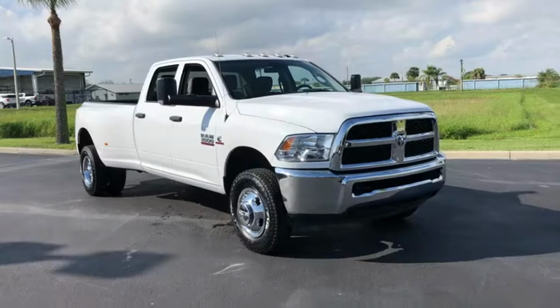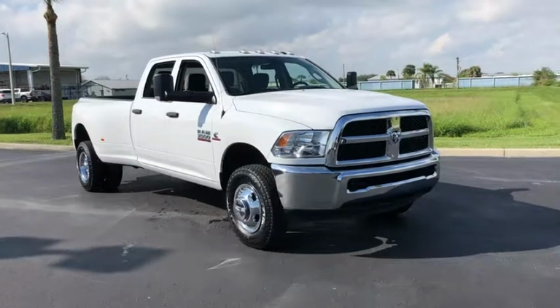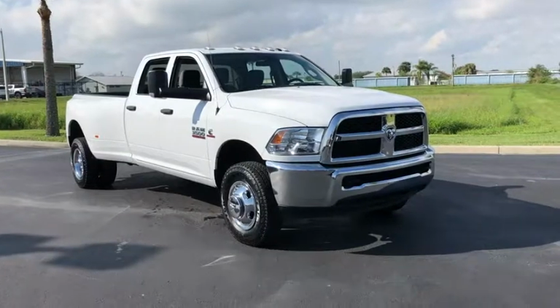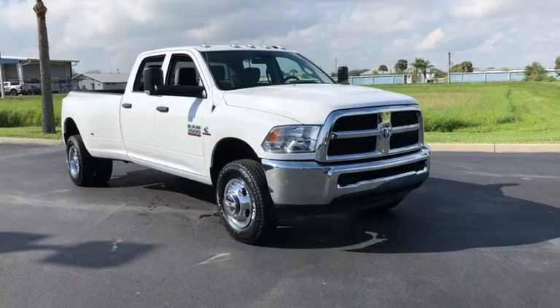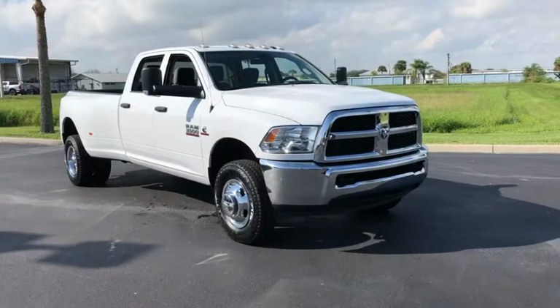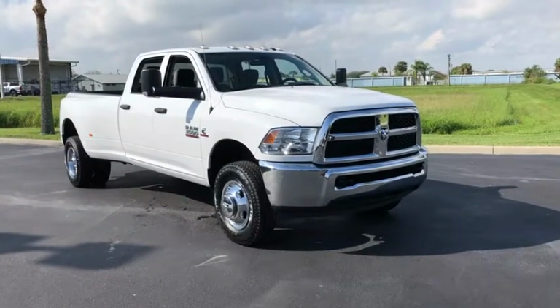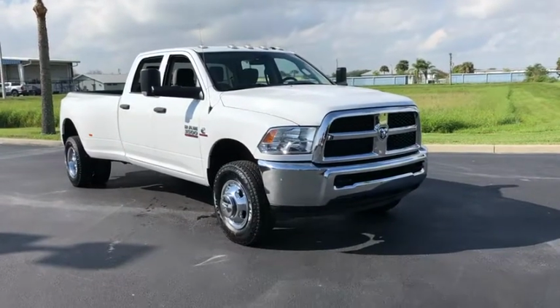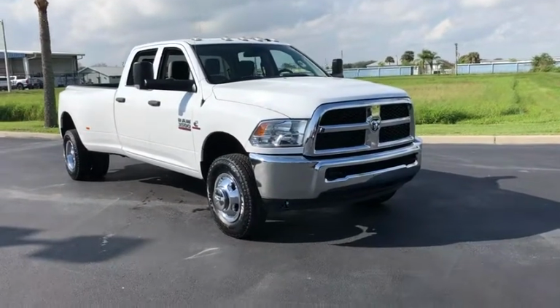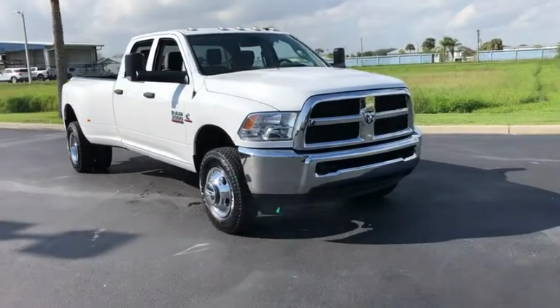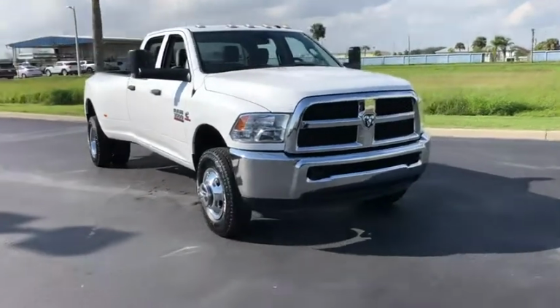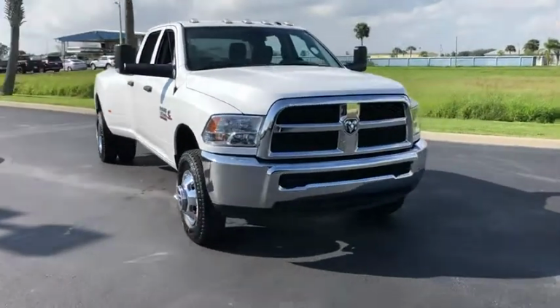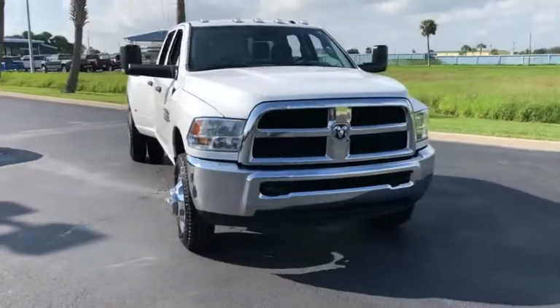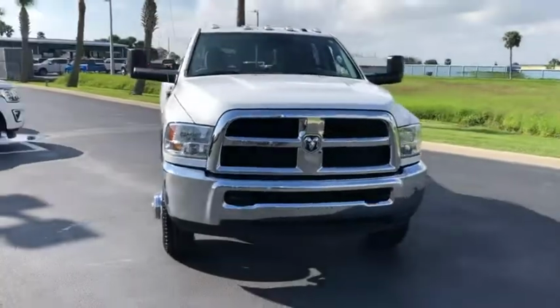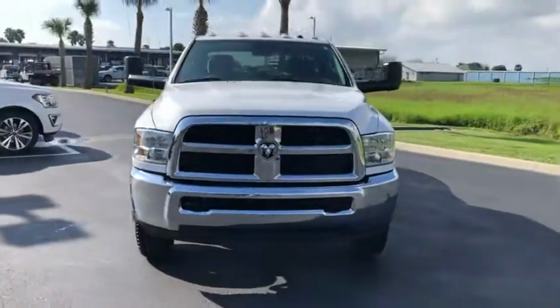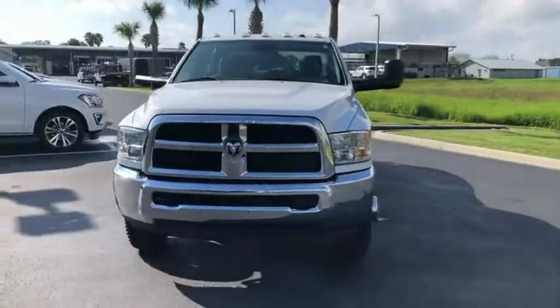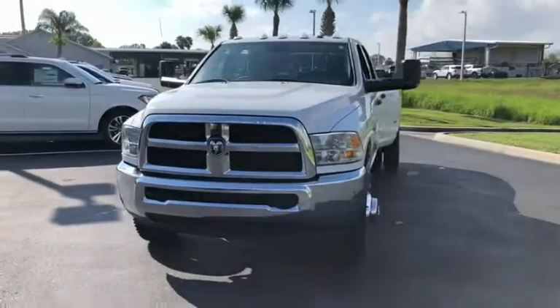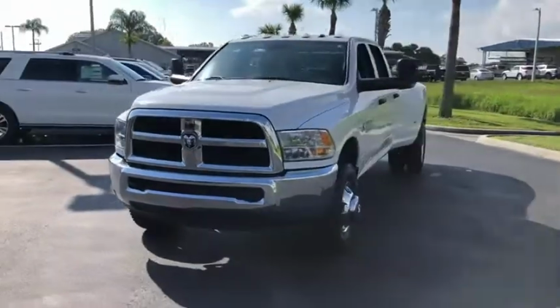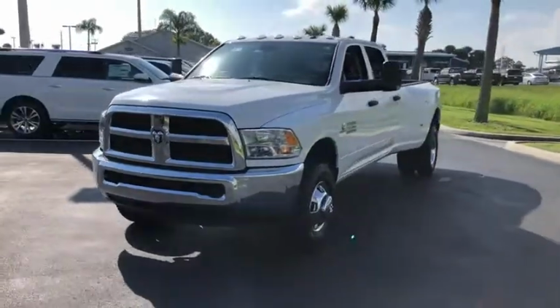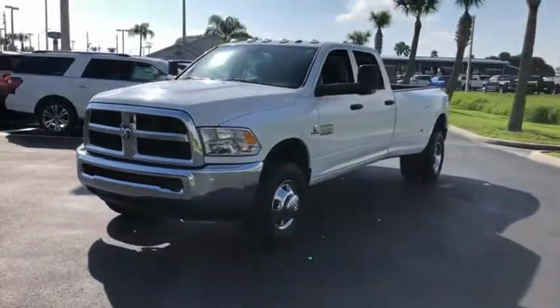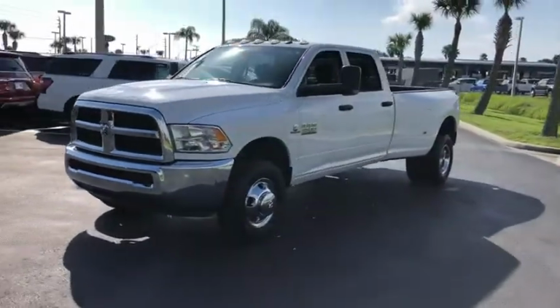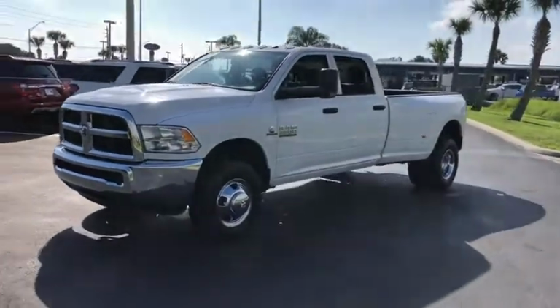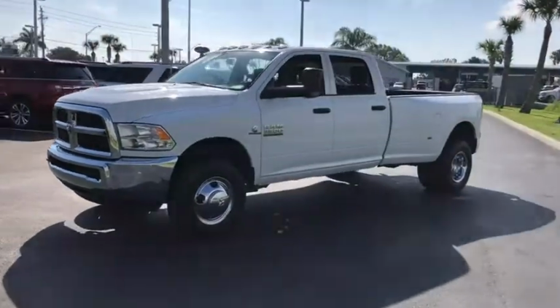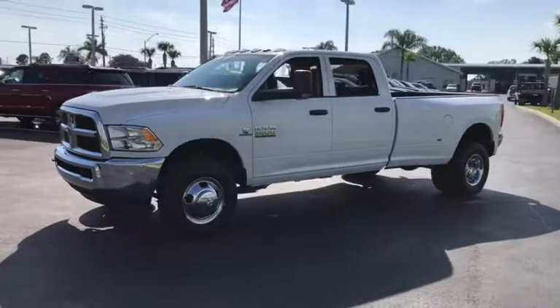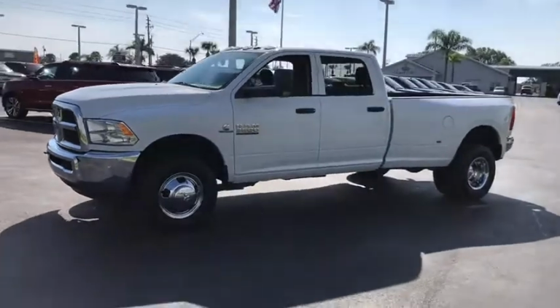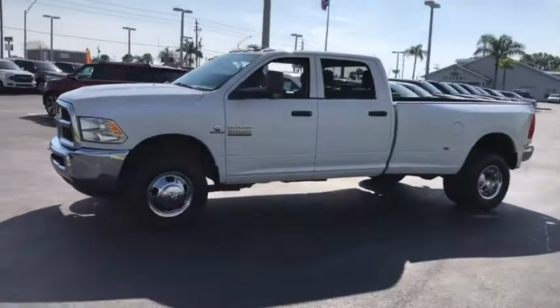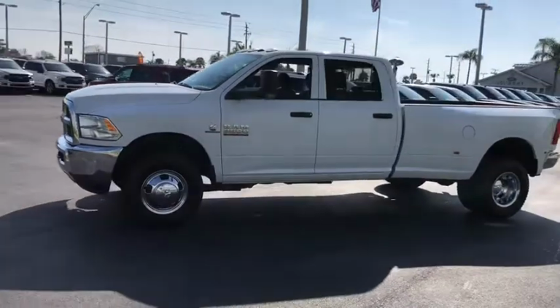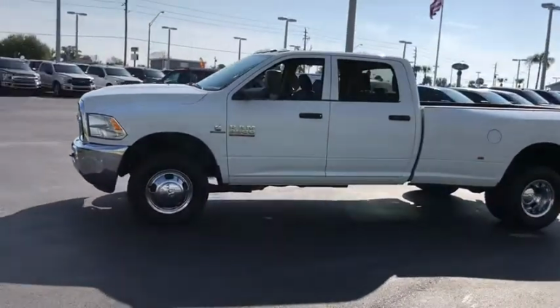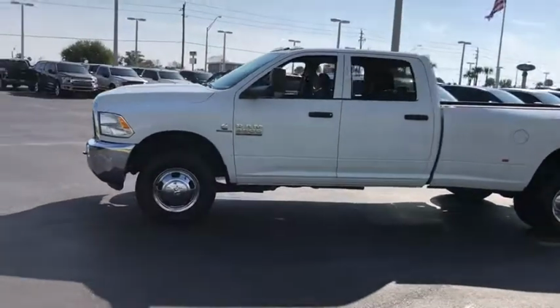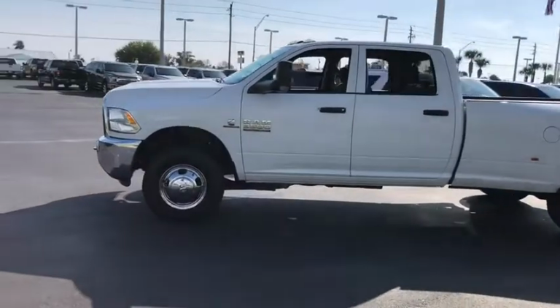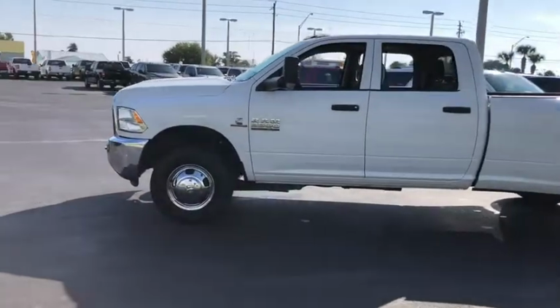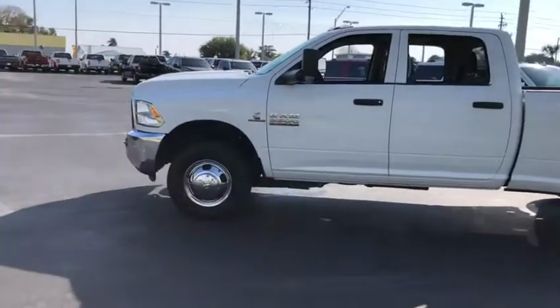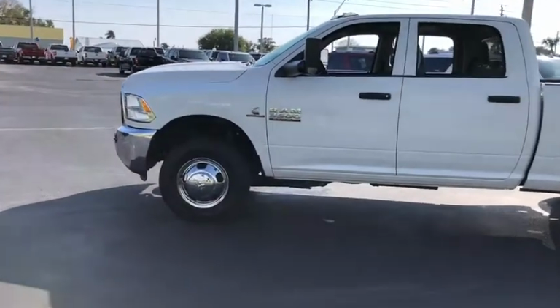Take a ride in the 2017 Ram 3500. Ram 3500 is a solid option for truck buyers in need of hauling capacity and serious towing. With names like Hemi and Cummins under the hood, there's plenty of muscle to back it up.